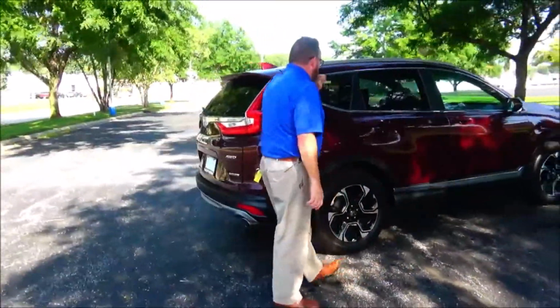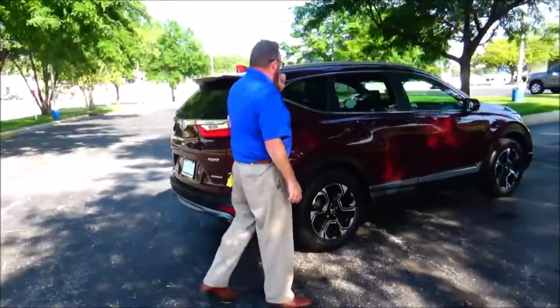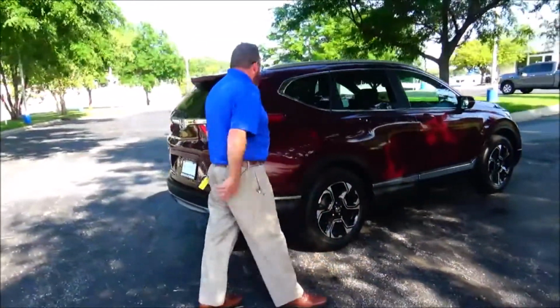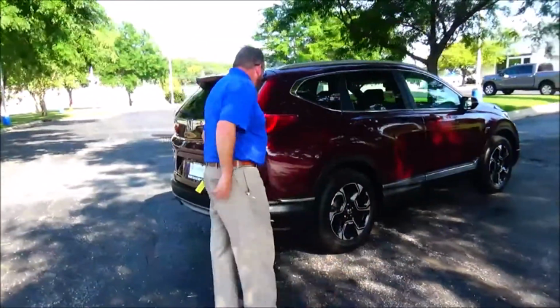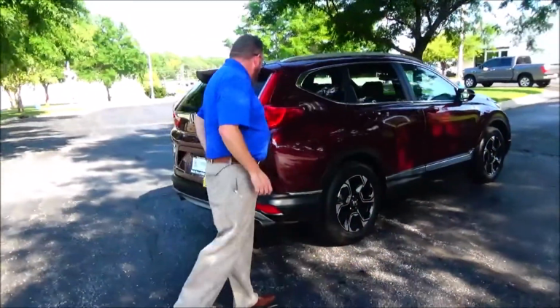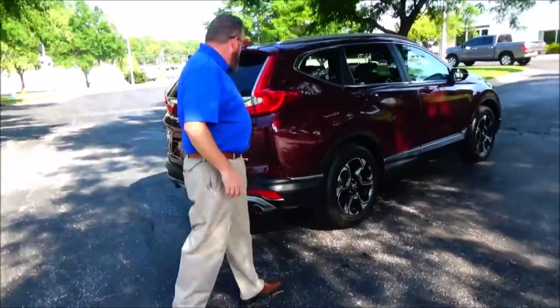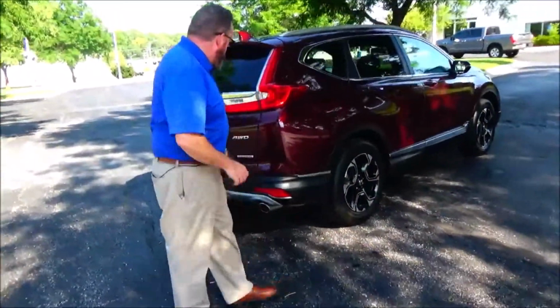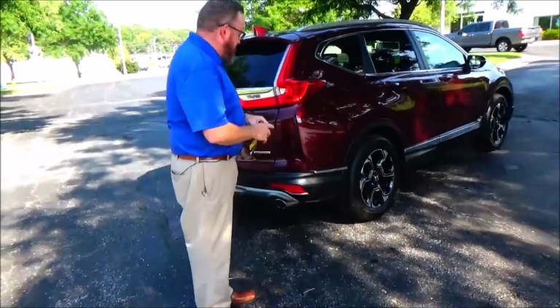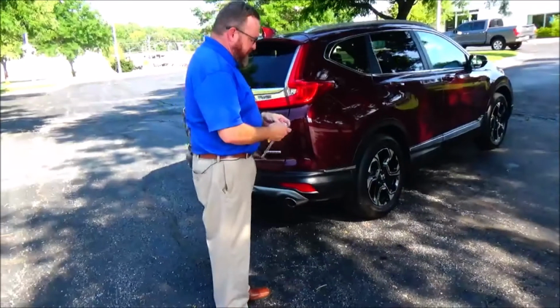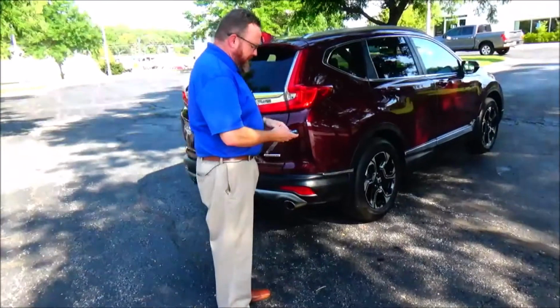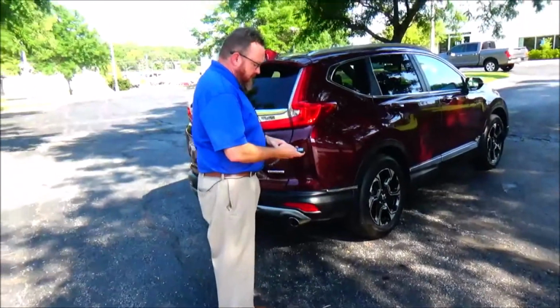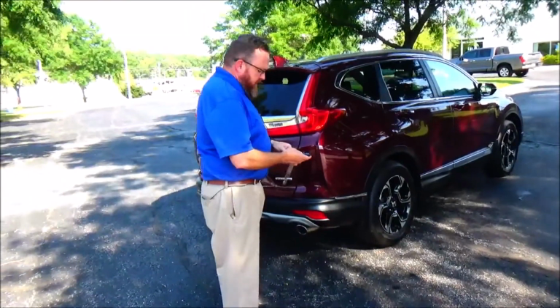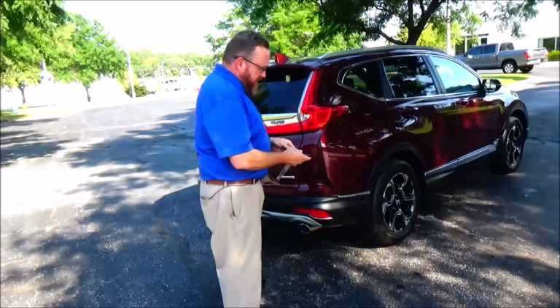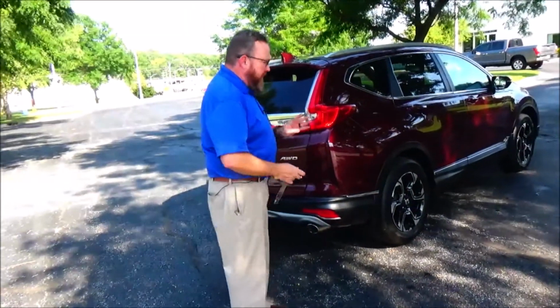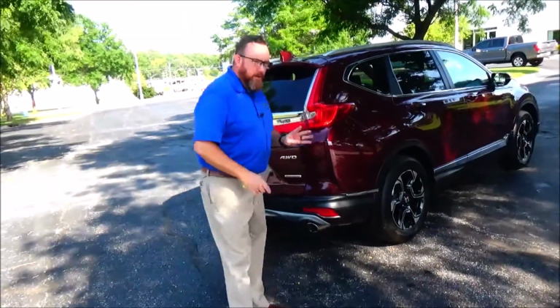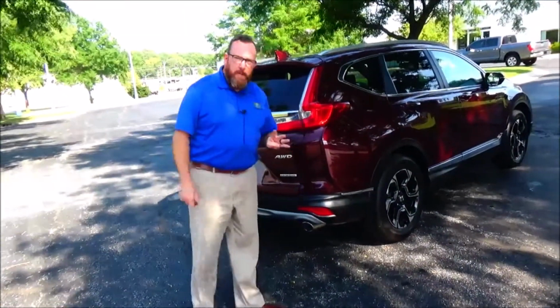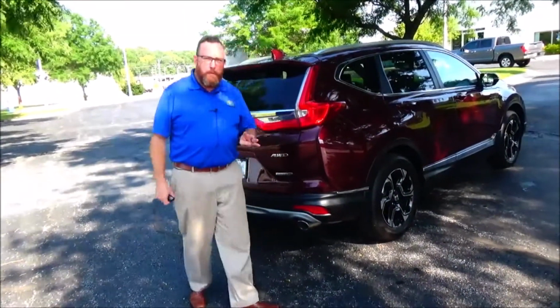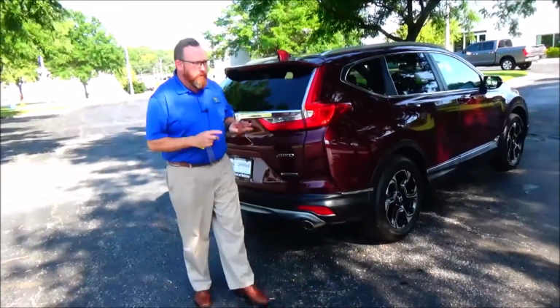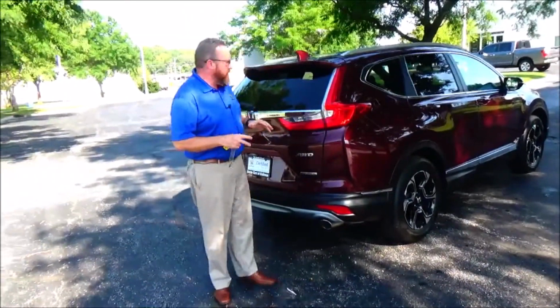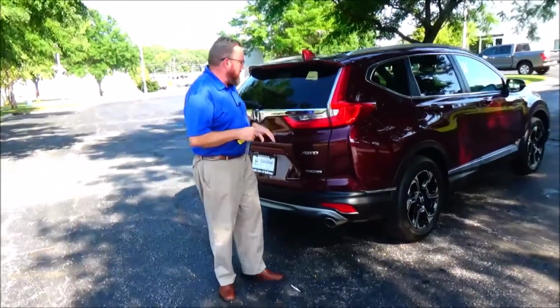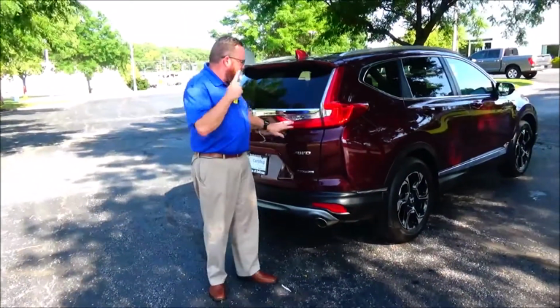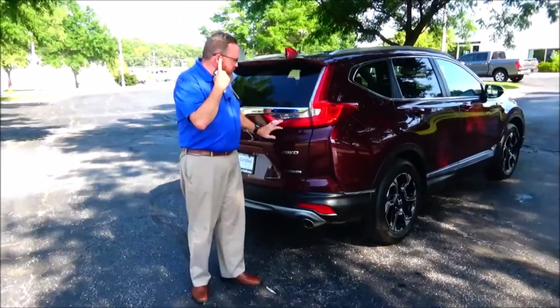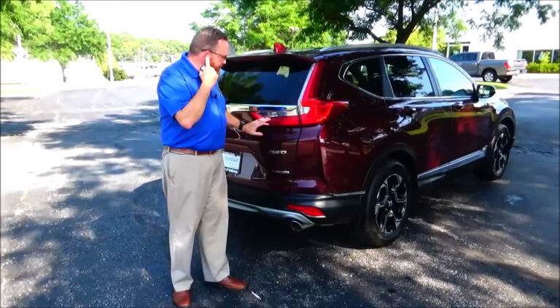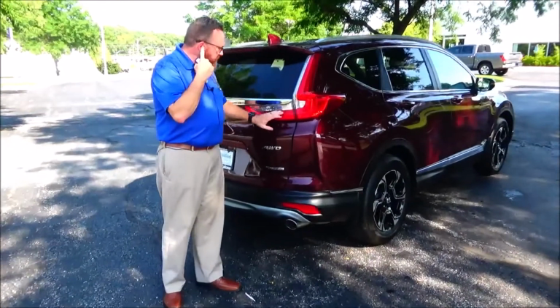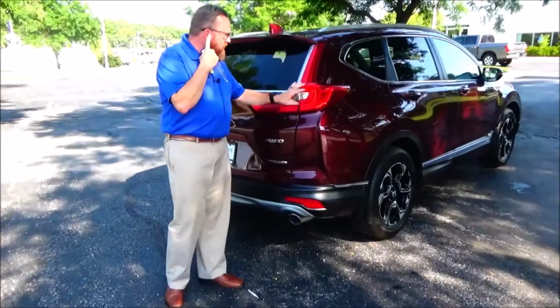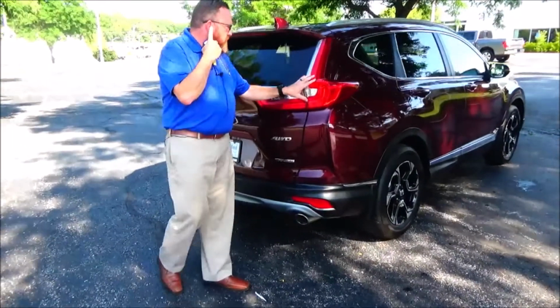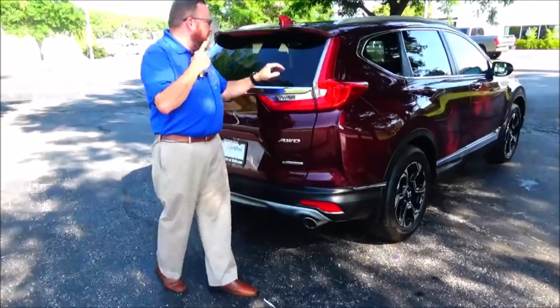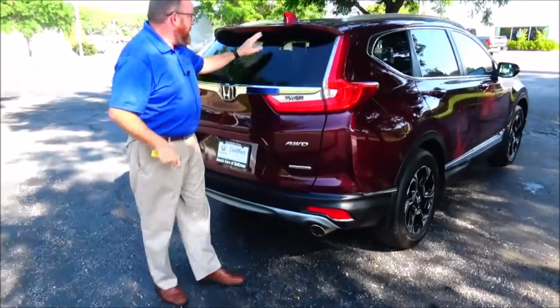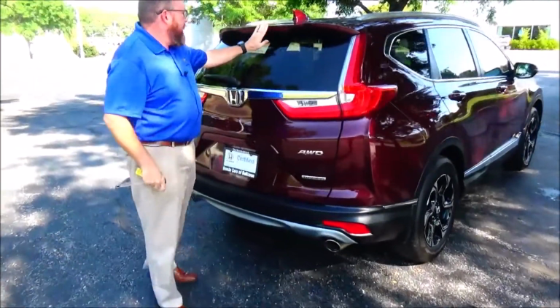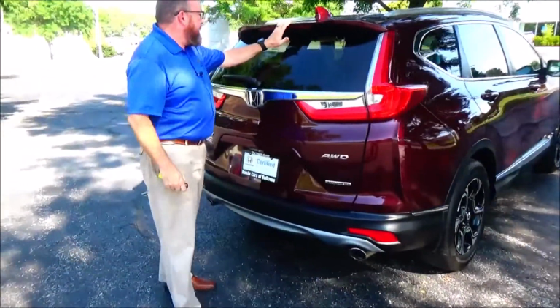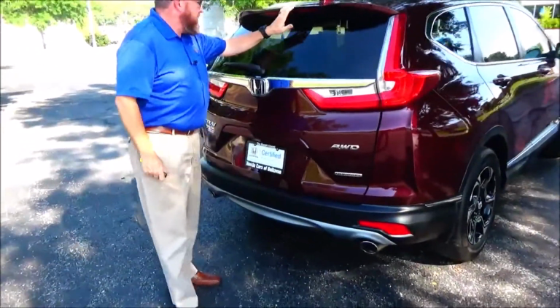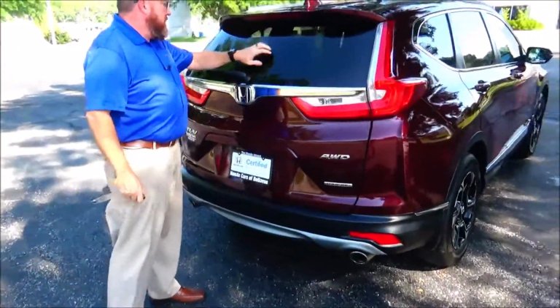This car has passed our mechanical inspections and is being sold as a certified car, so you get the remainder of the four-year, 48,000-mile bumper-to-bumper and seven-year, 100,000-mile powertrain warranty. Wraparound tail lights, center-mounted brake light, rear defrost and wiper.